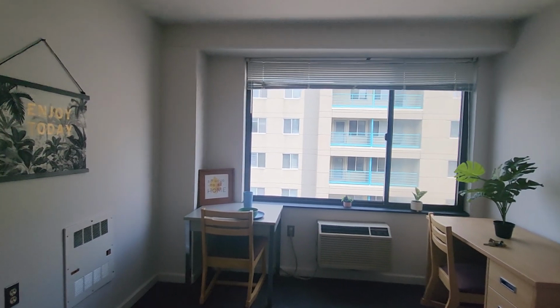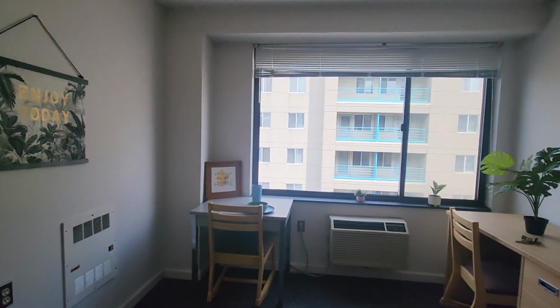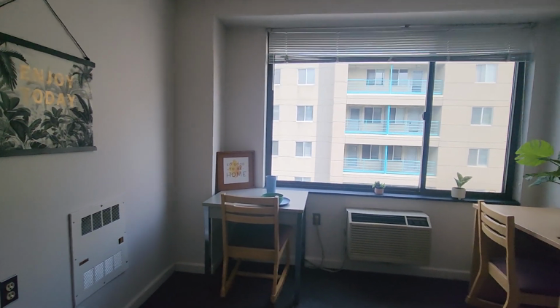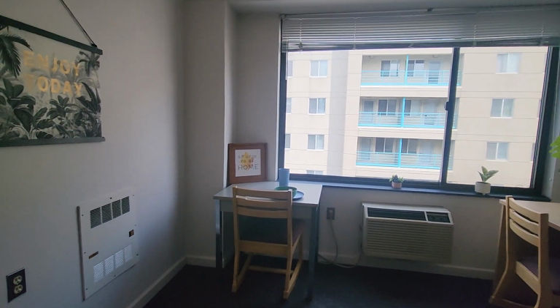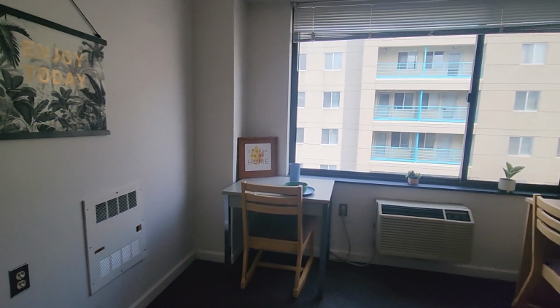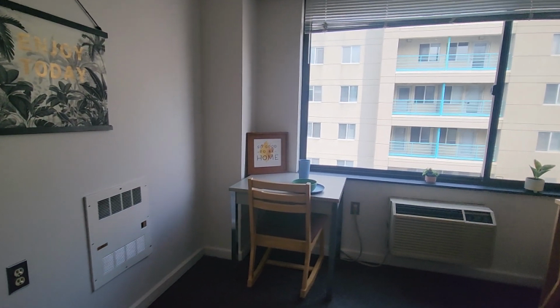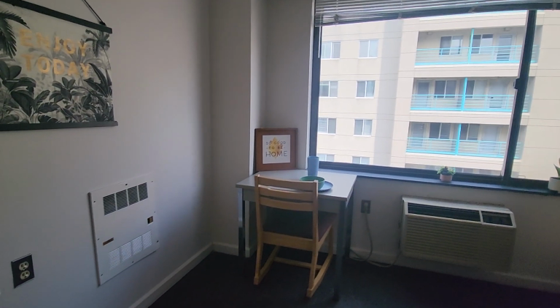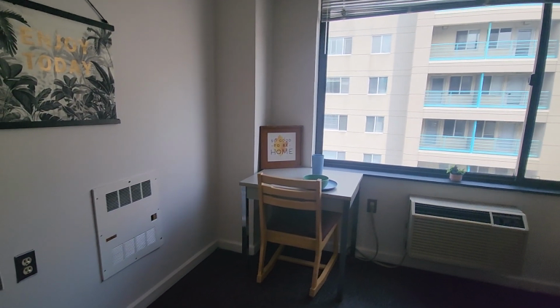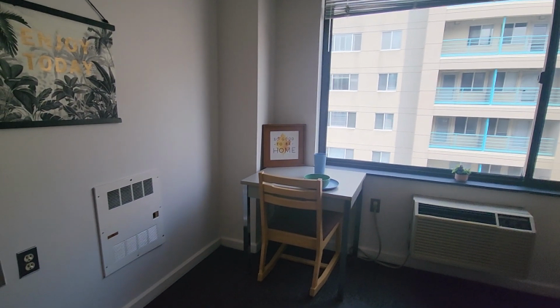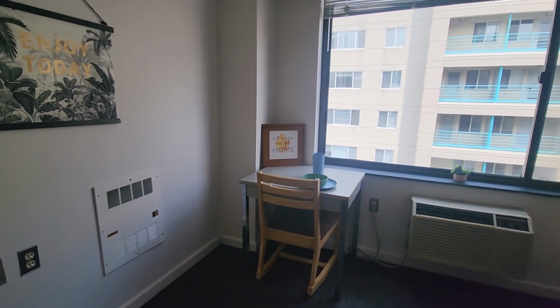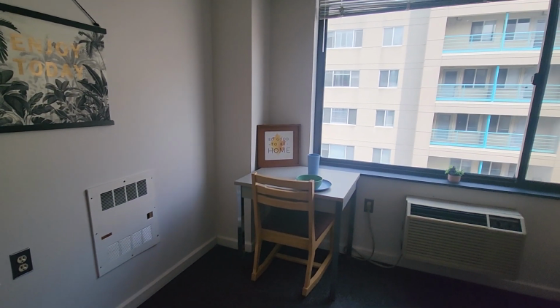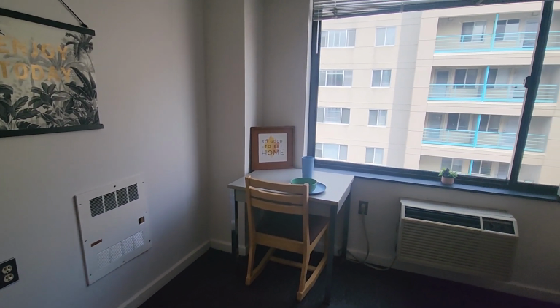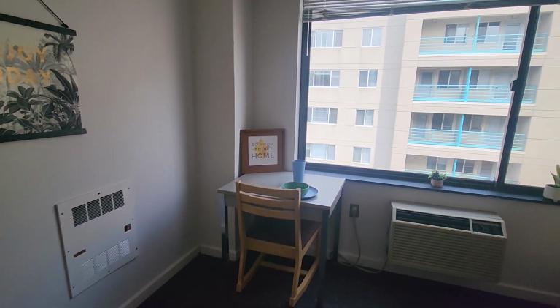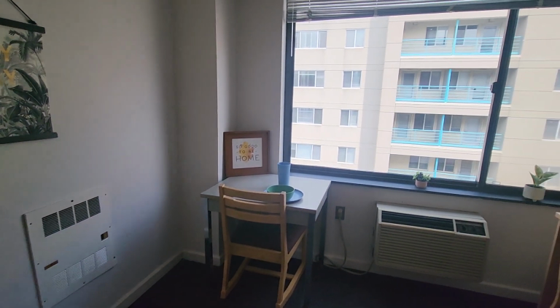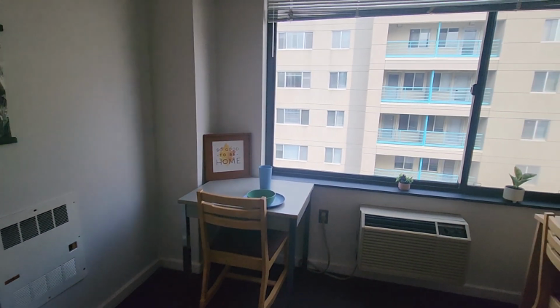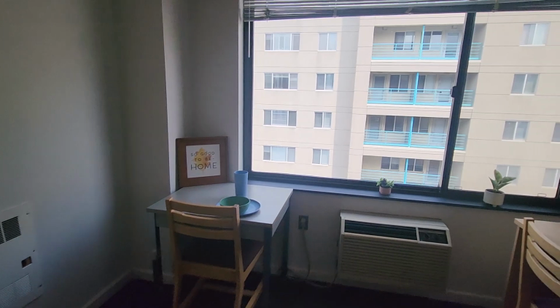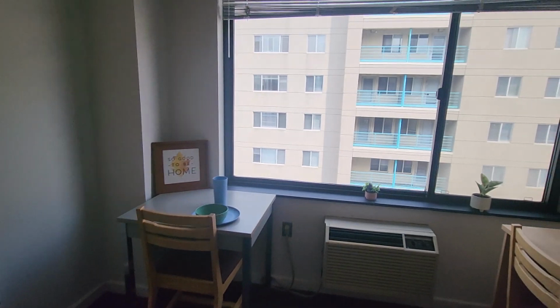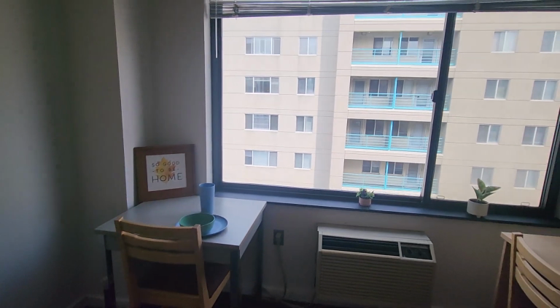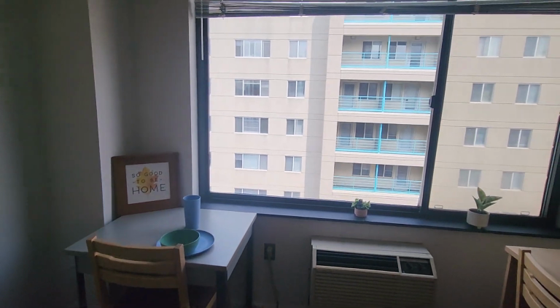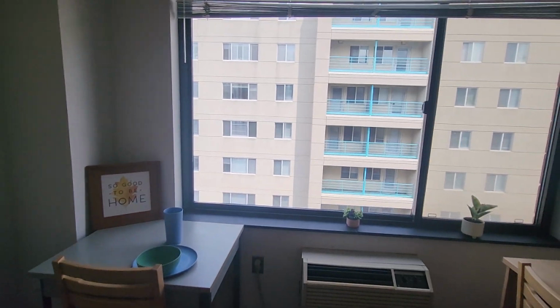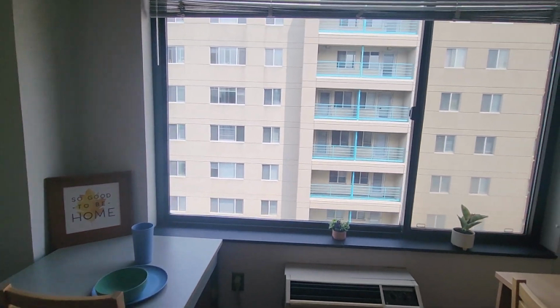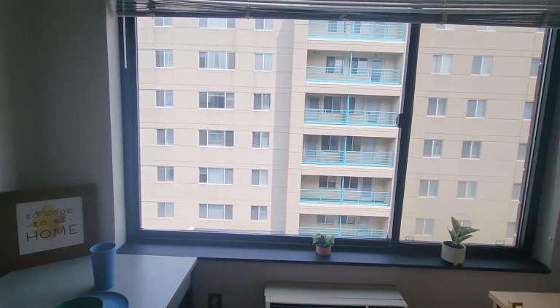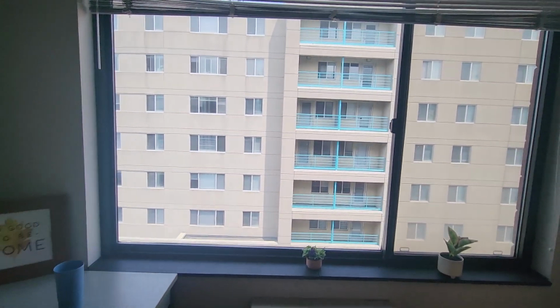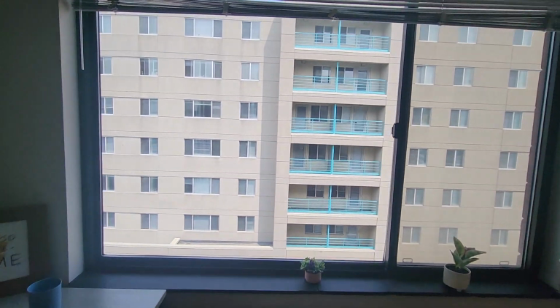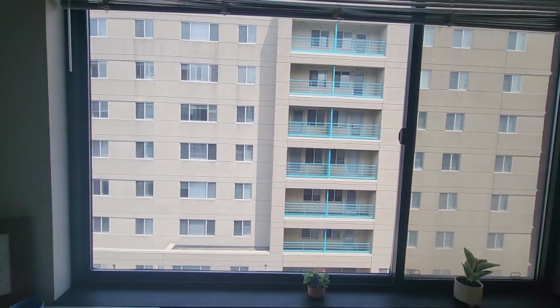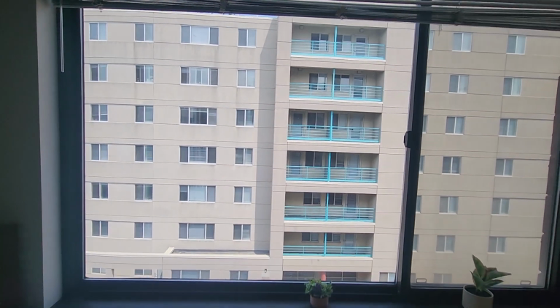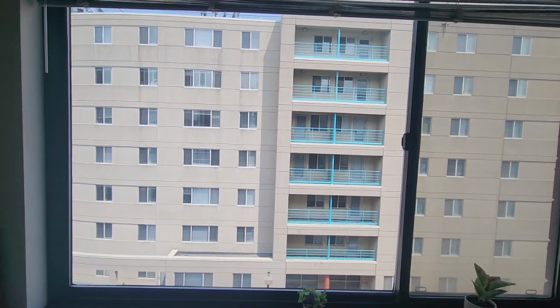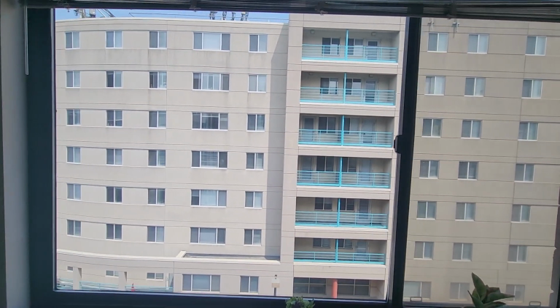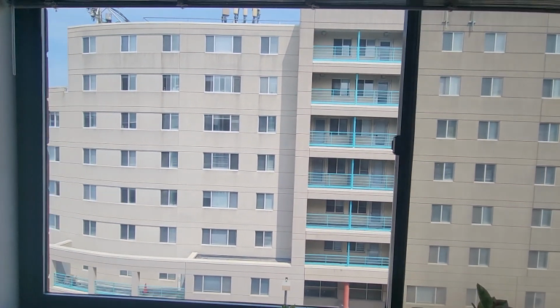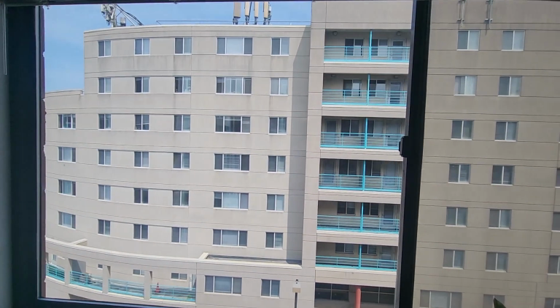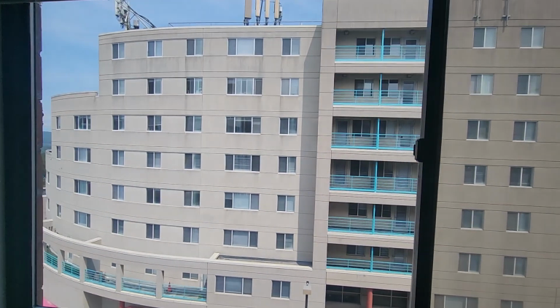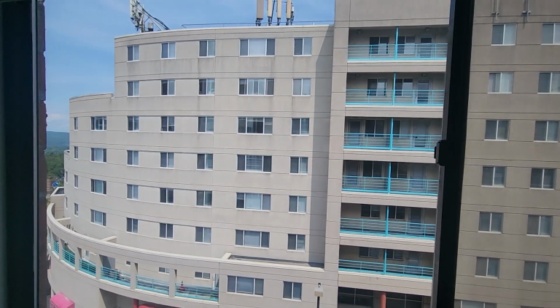You can see there's the heating unit over there on the left. That's a good example of not blocking your heating unit. You want to be able to have your heat circulate freely in the apartment, especially in the winter months.